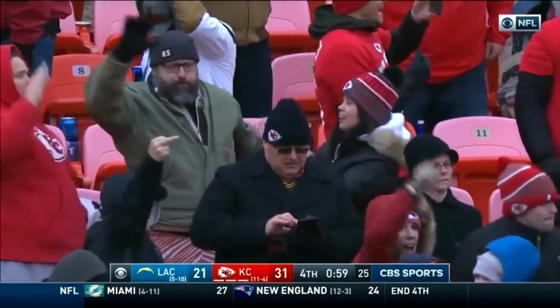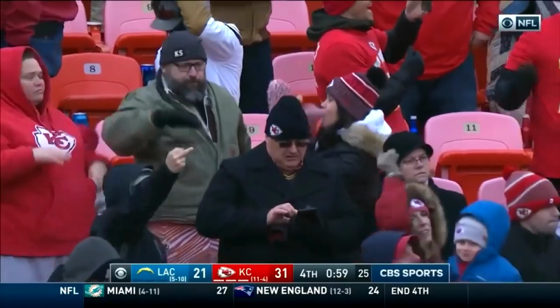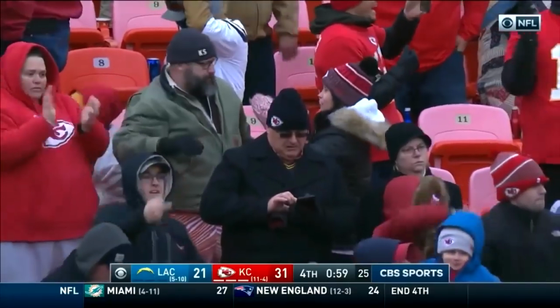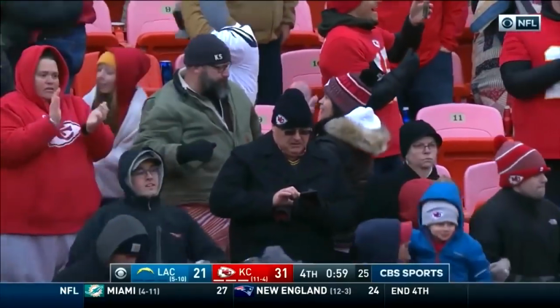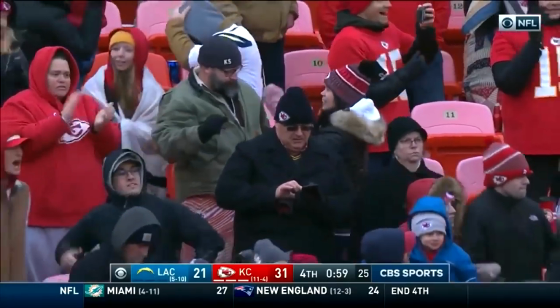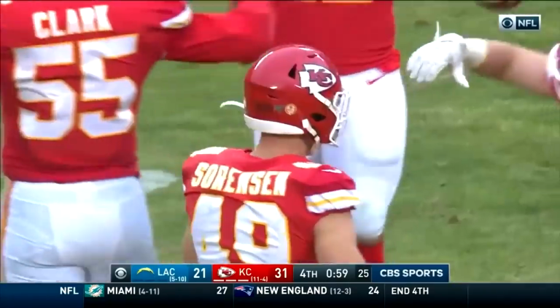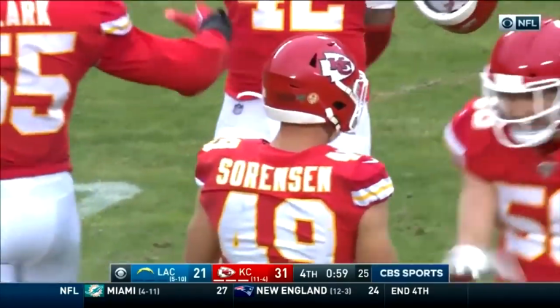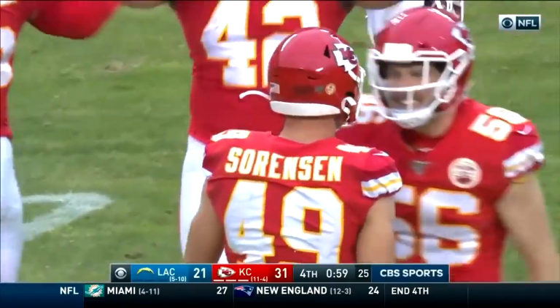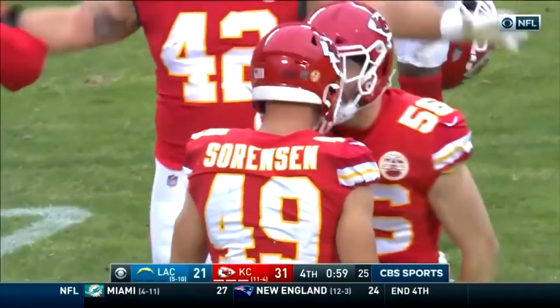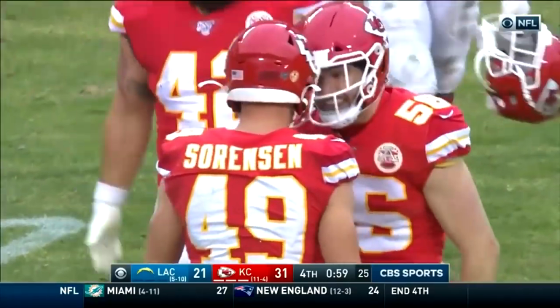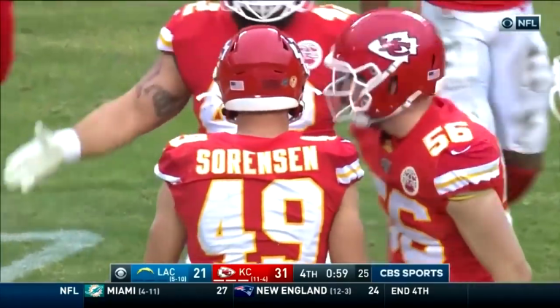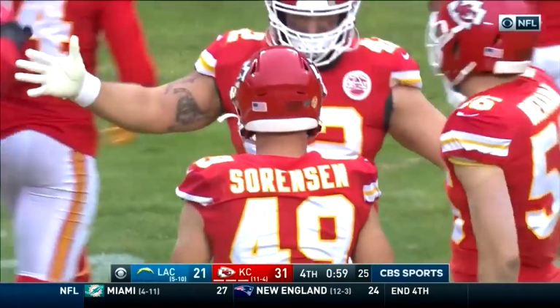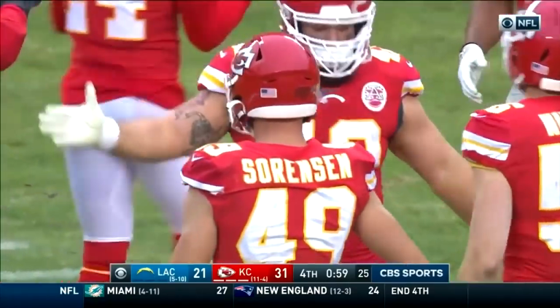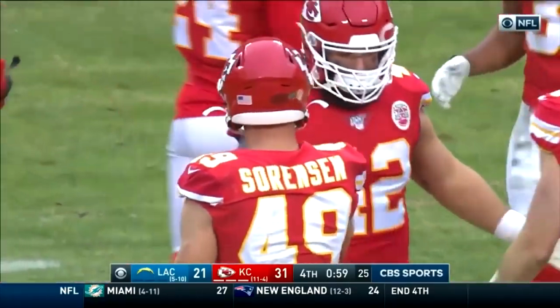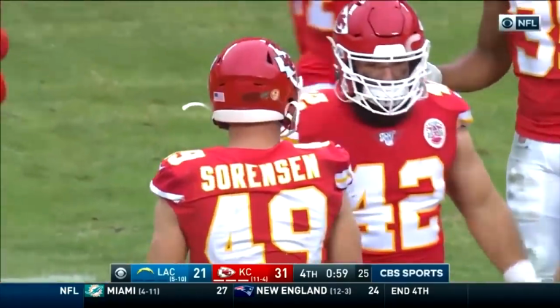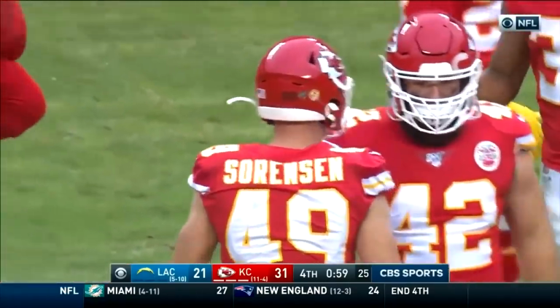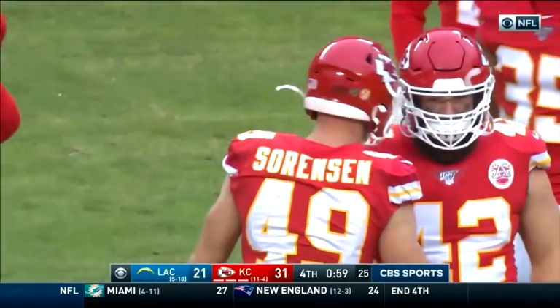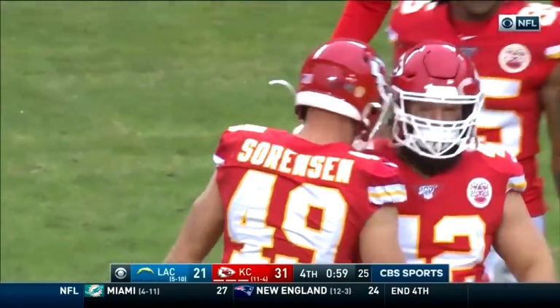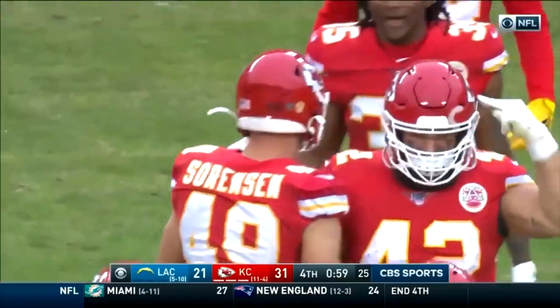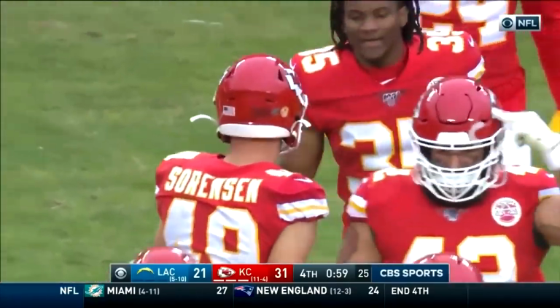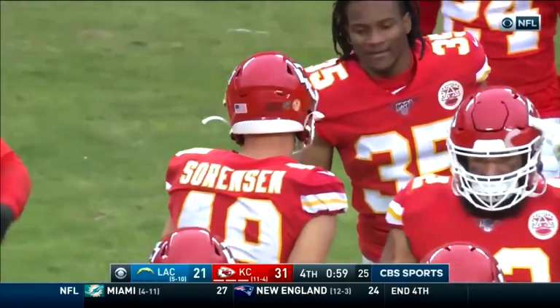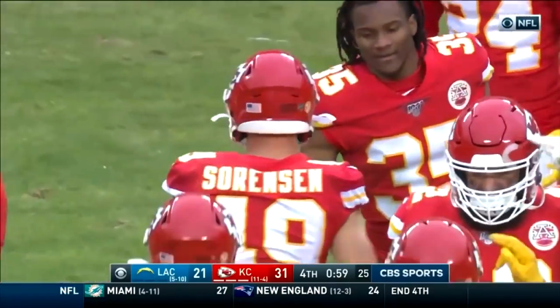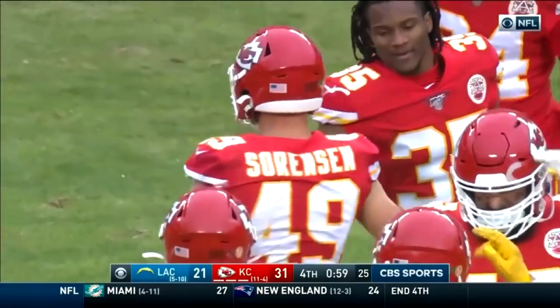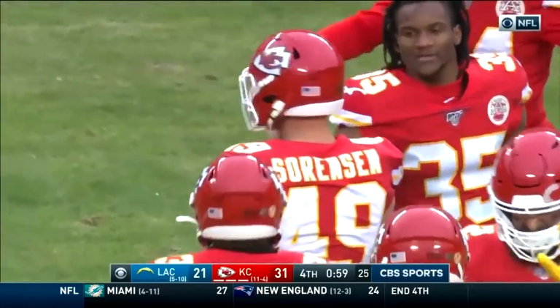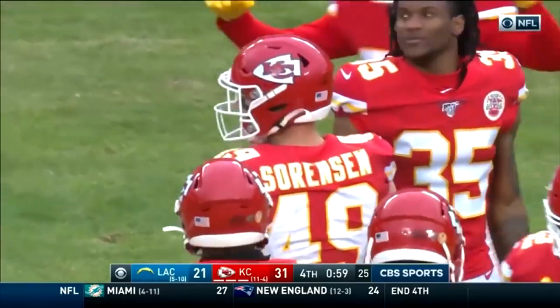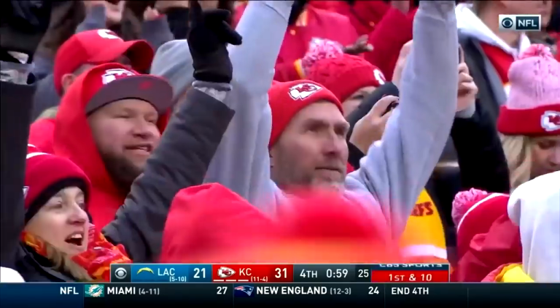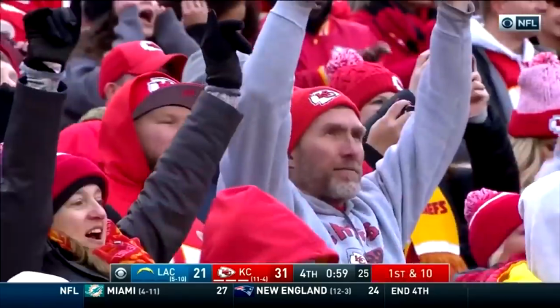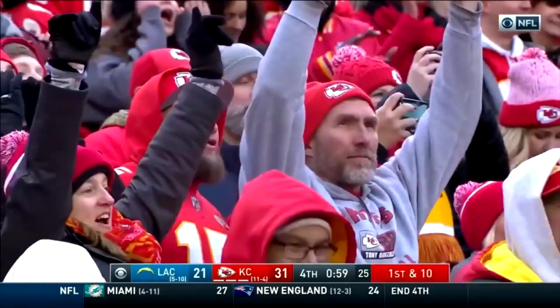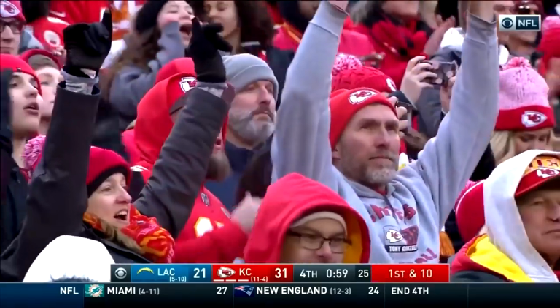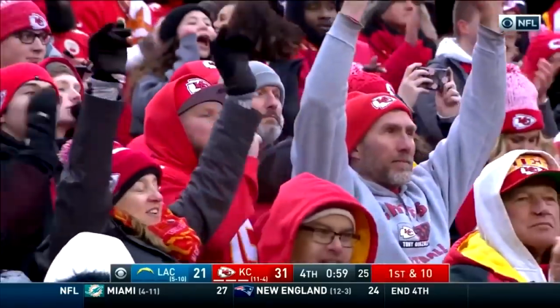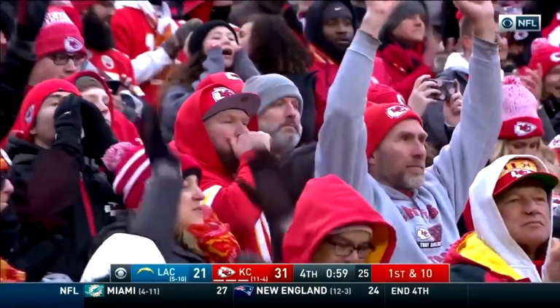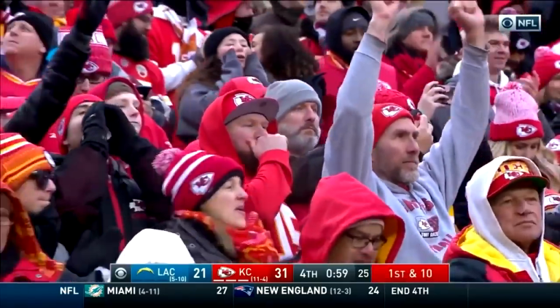Miami is still trying to stop the play as James White has it — the Dolphins have made the tackle. Miami has won.